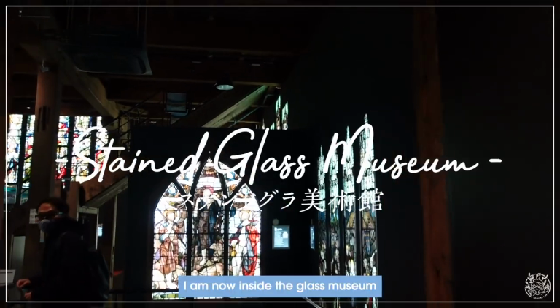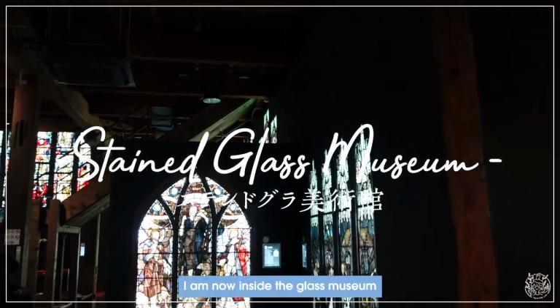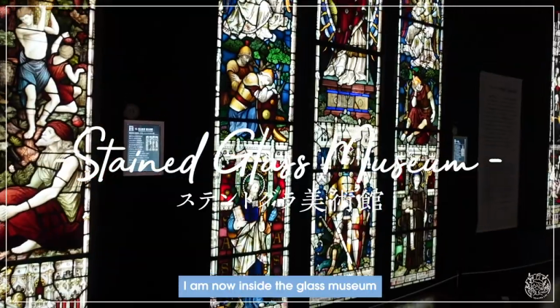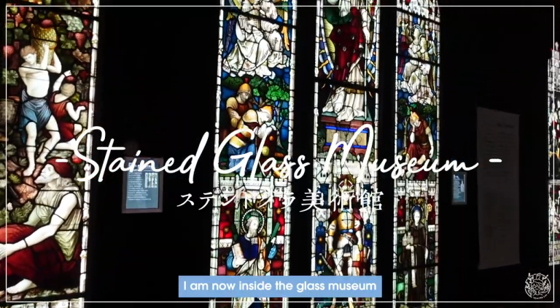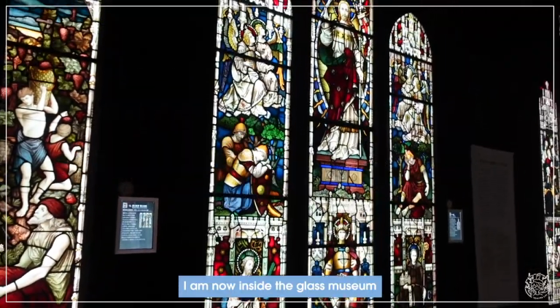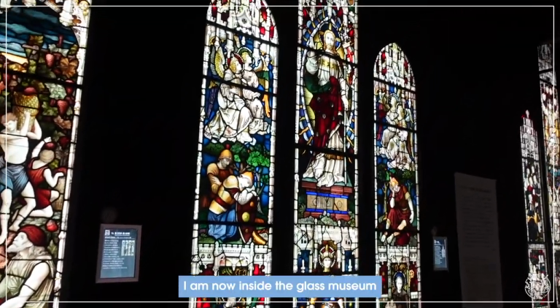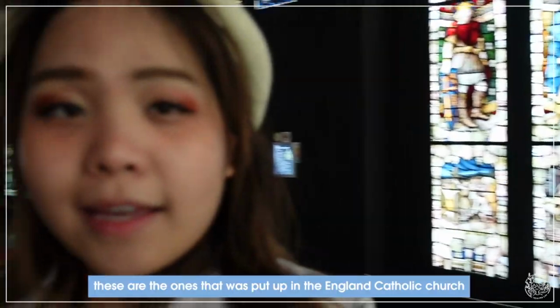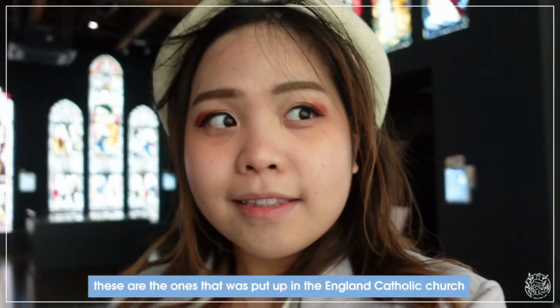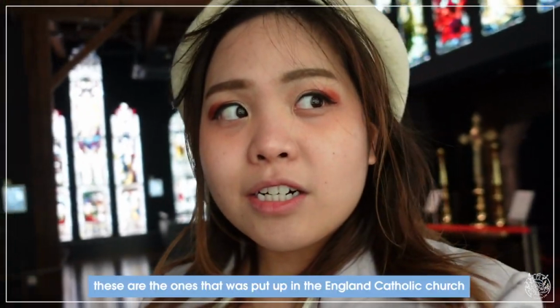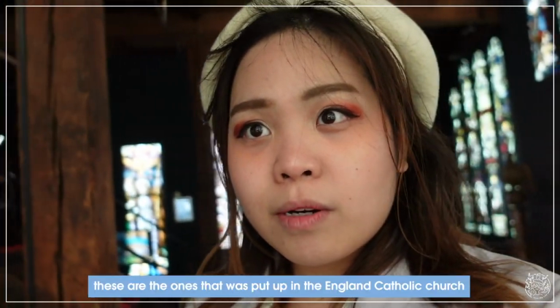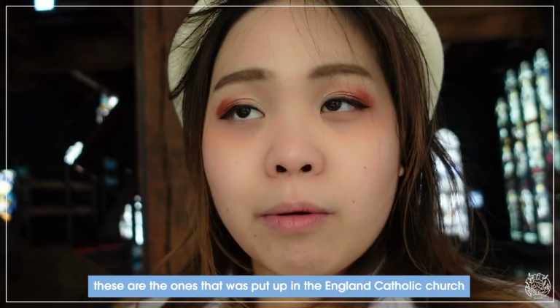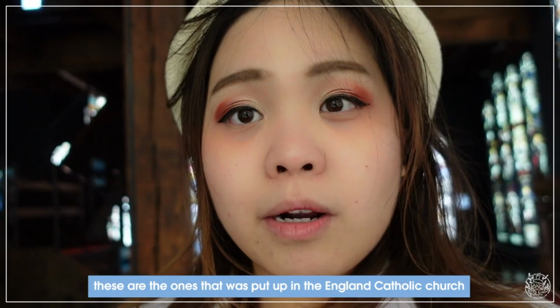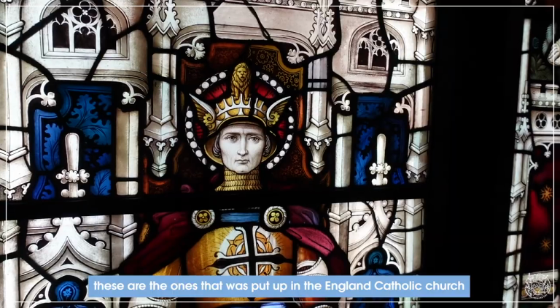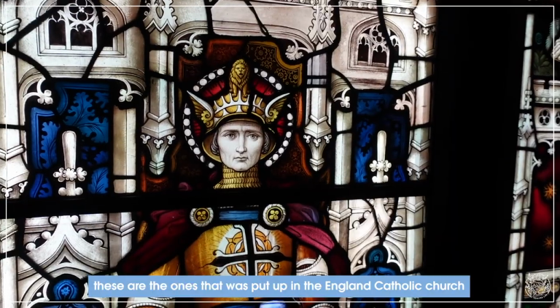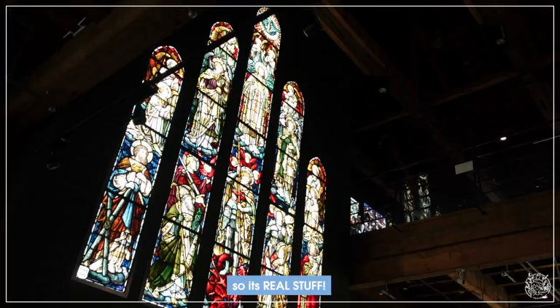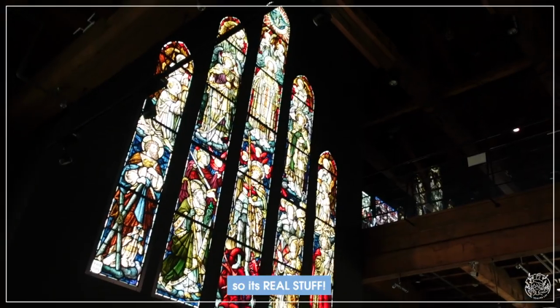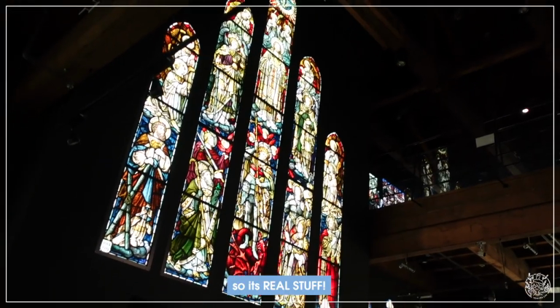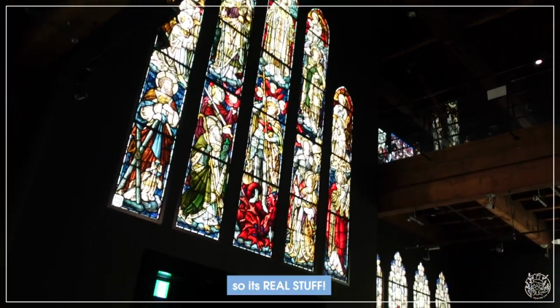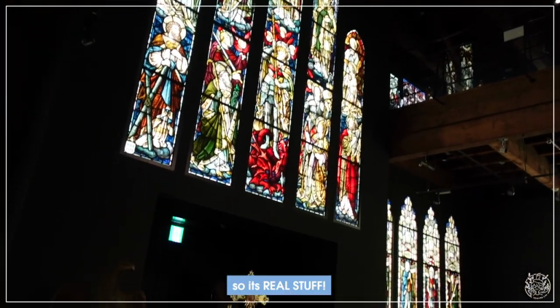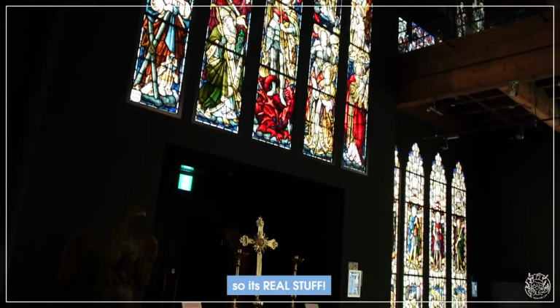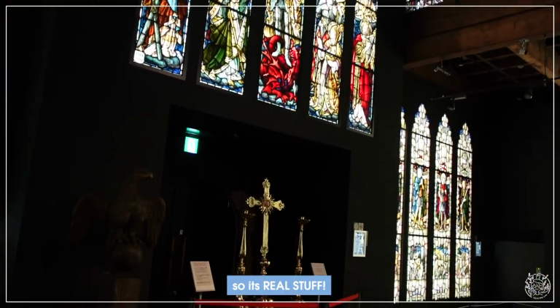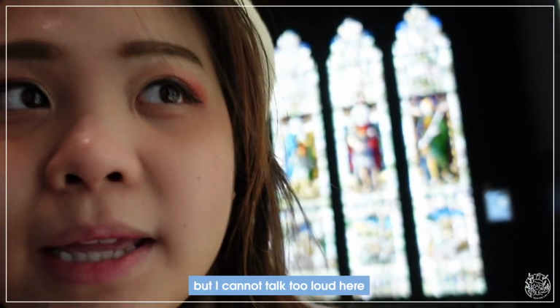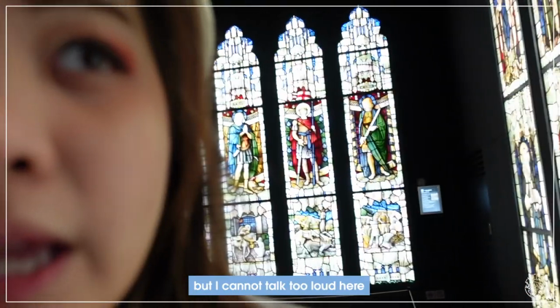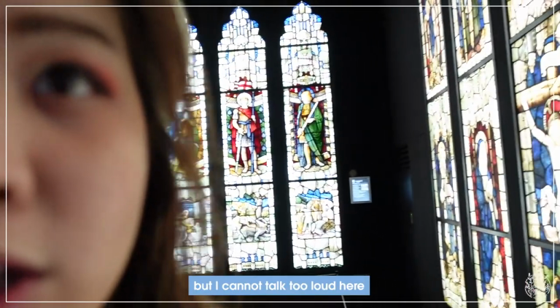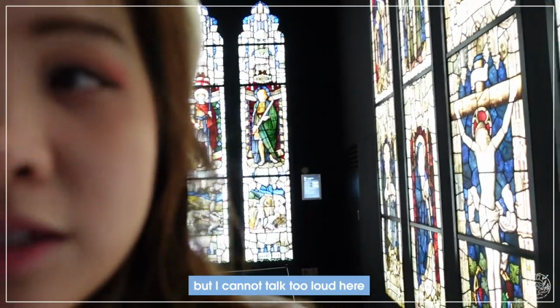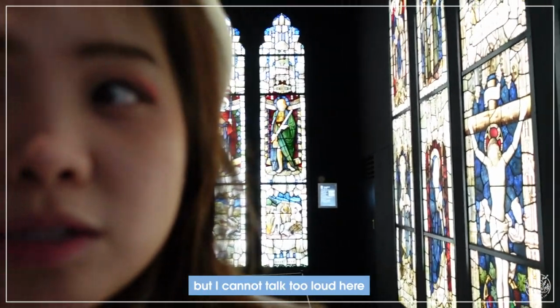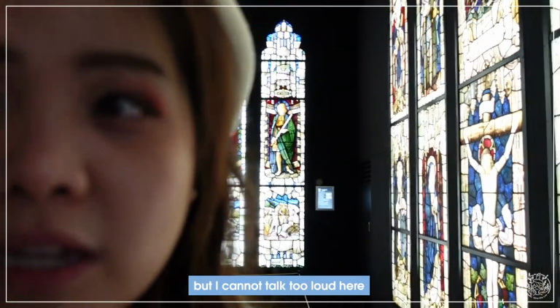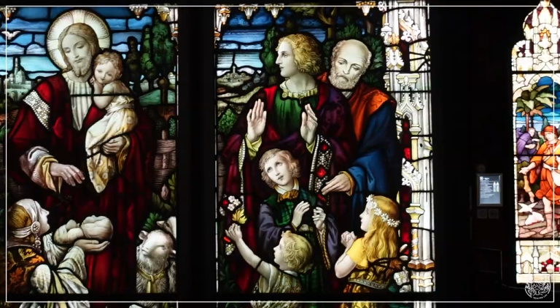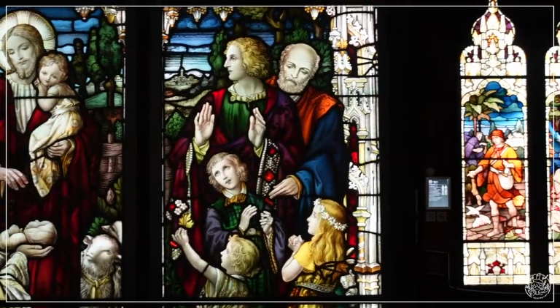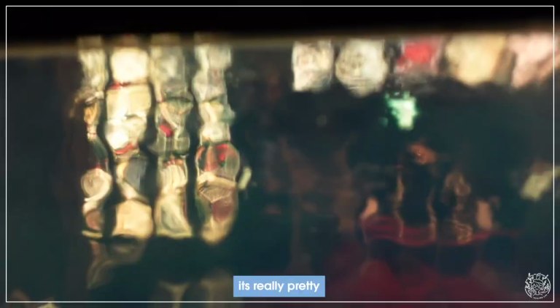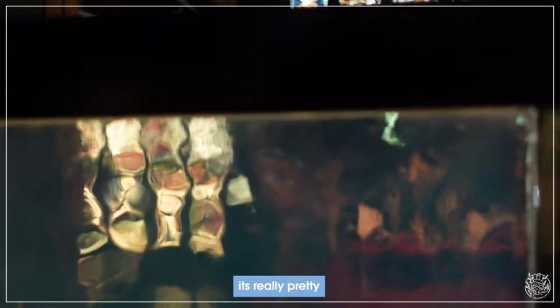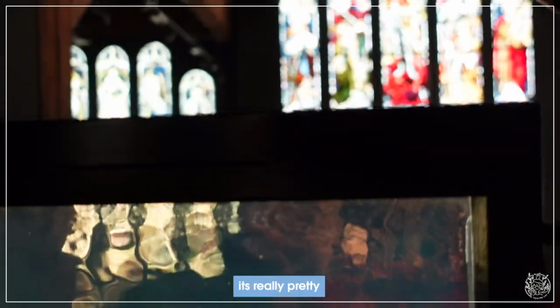We're right now inside the glass museum and these glass pieces are displayed everywhere — it's really pretty.